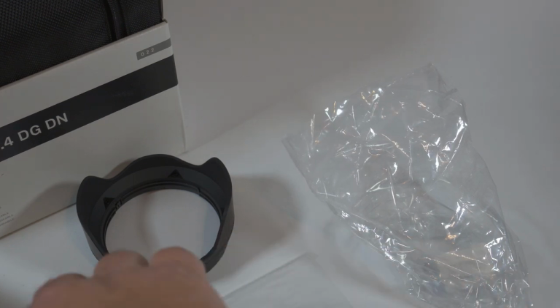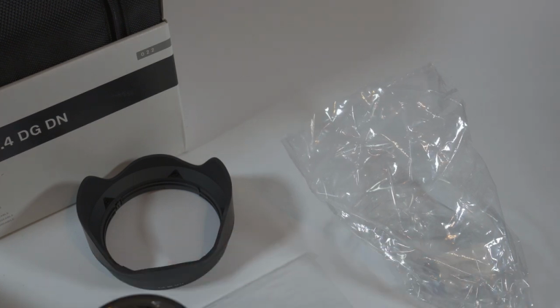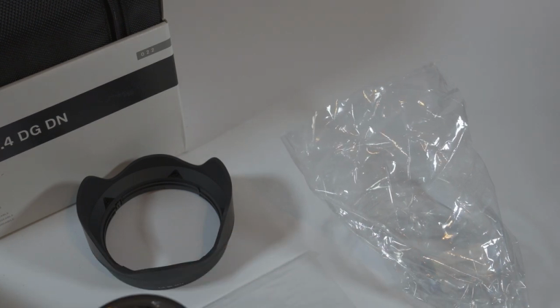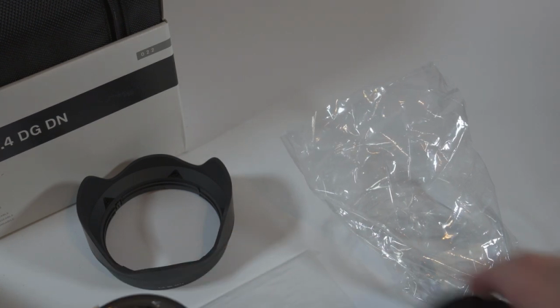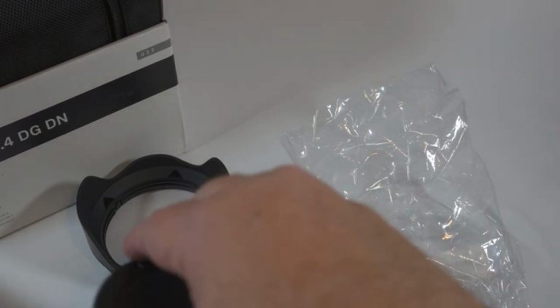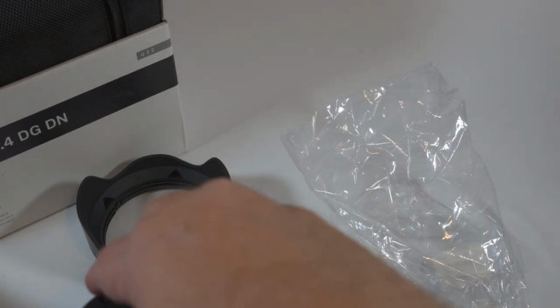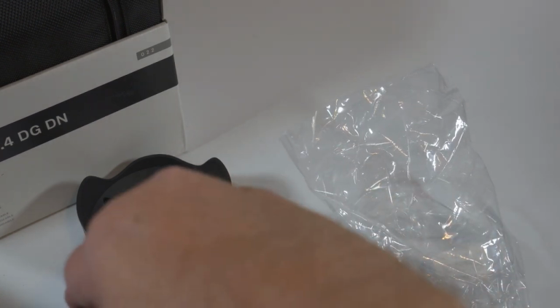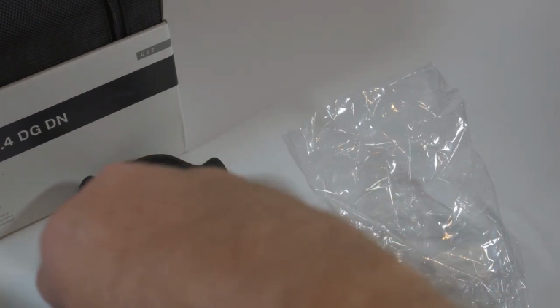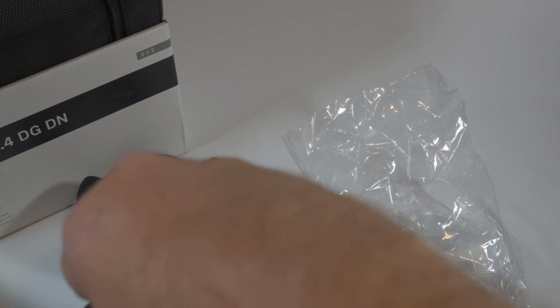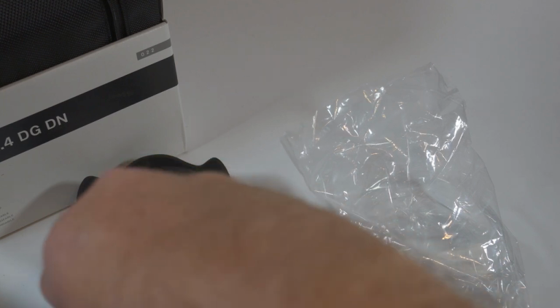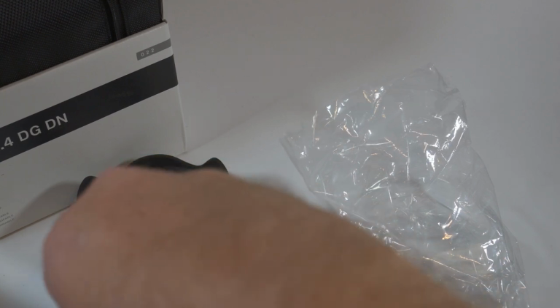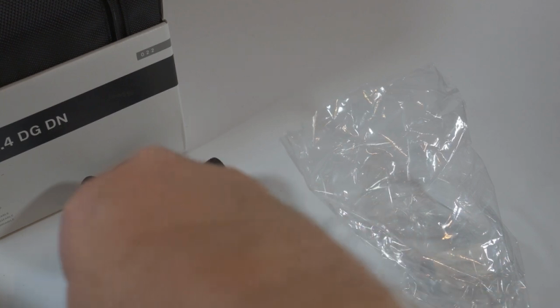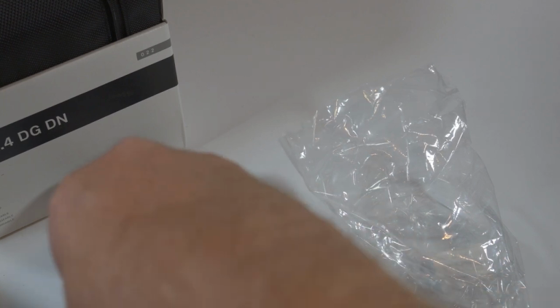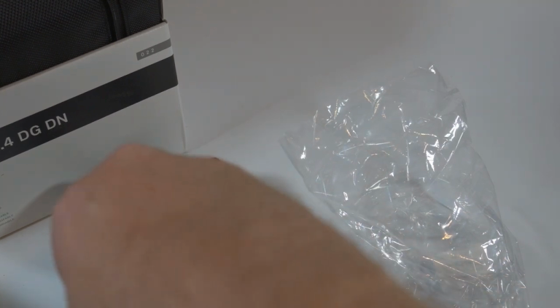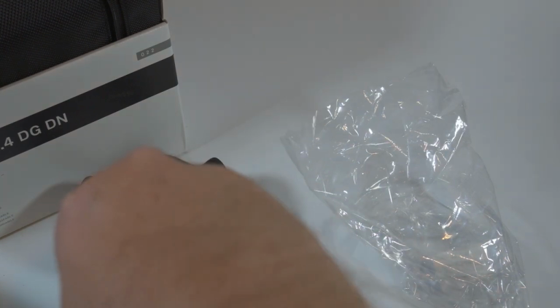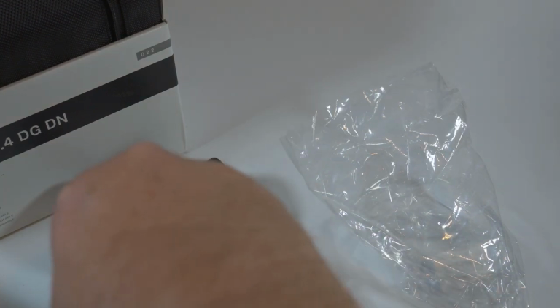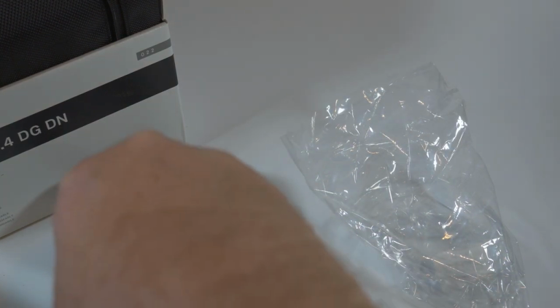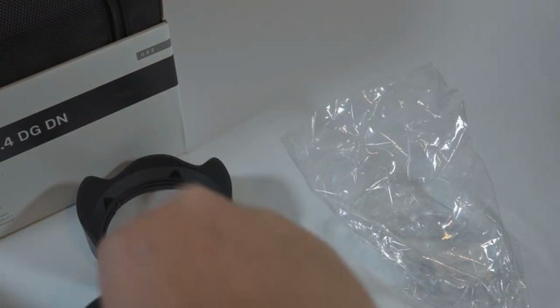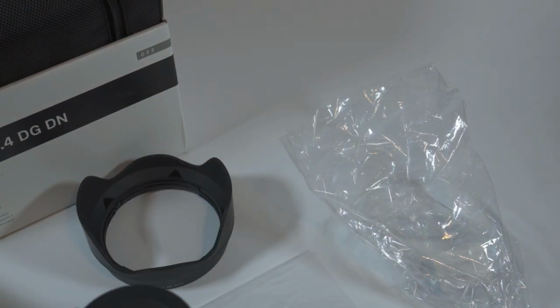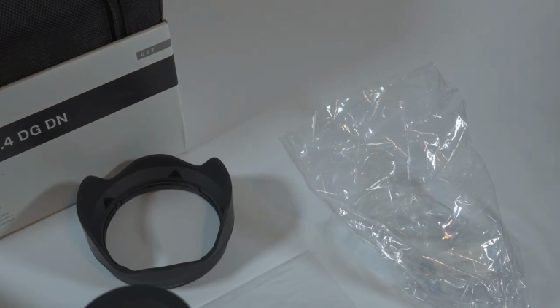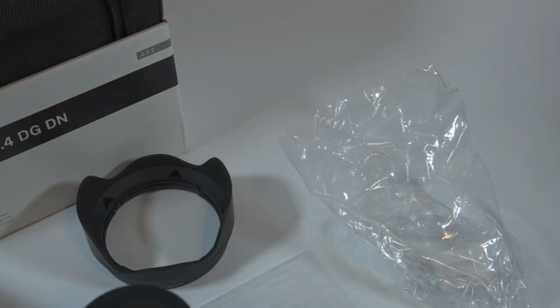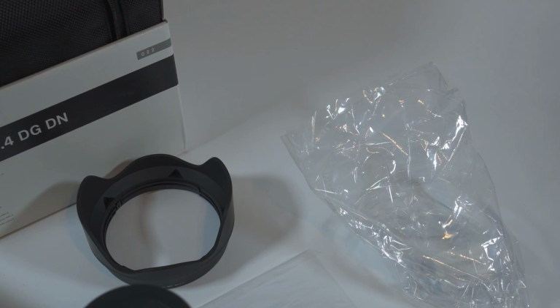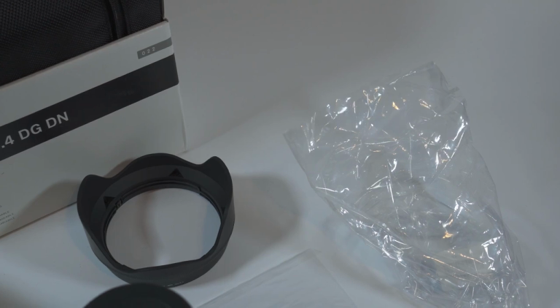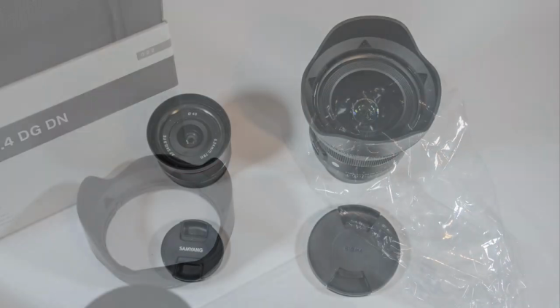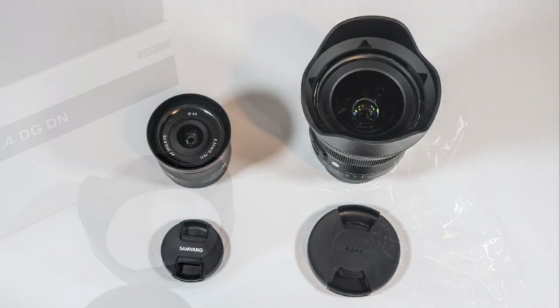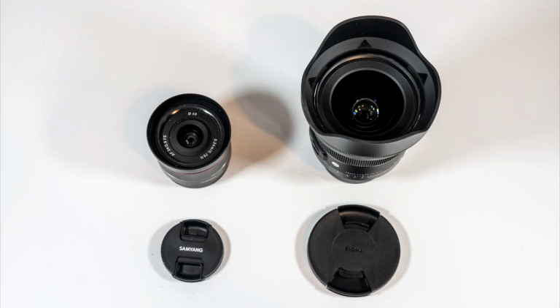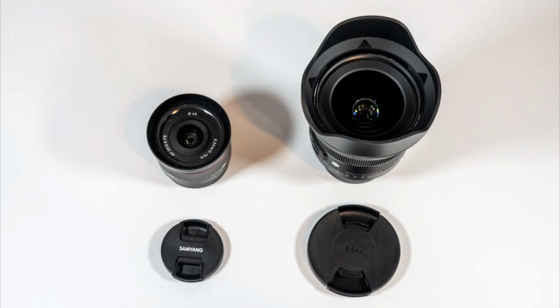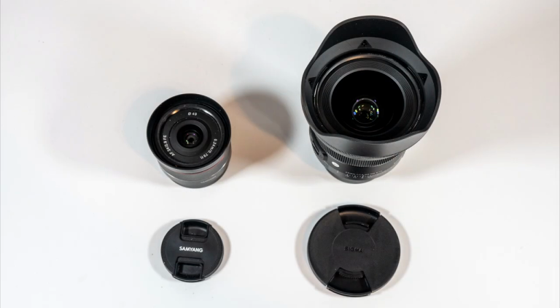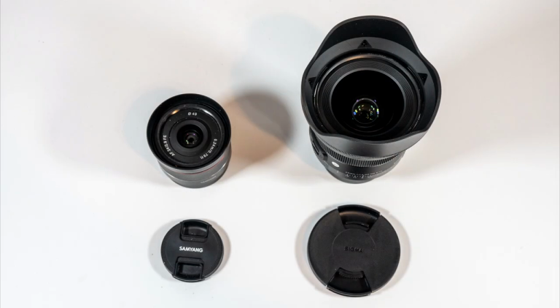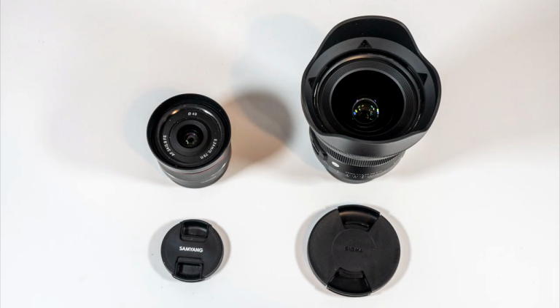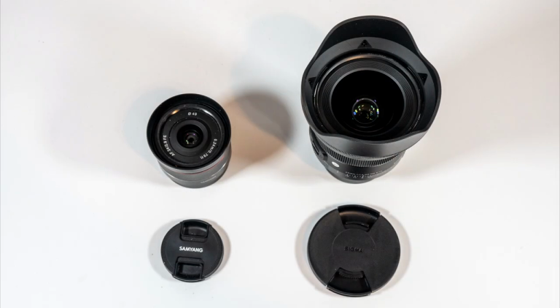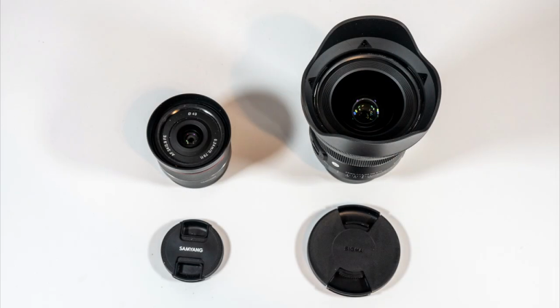To give you an idea of the size of the lens, I'm going to show you a picture of it next to my Samyang 24mm F2.8 lens. Considerably bigger.